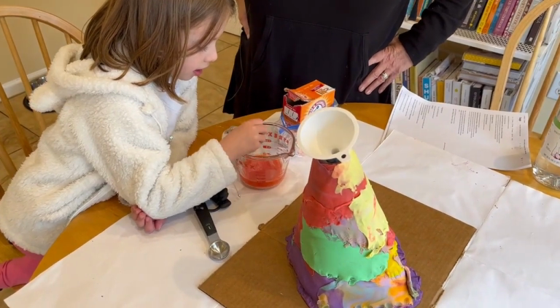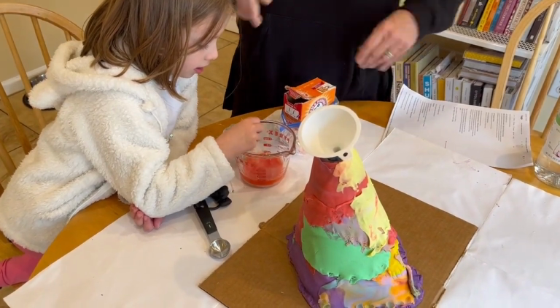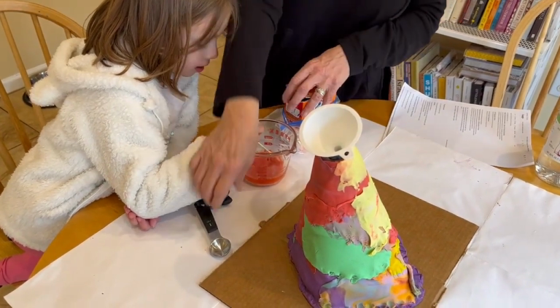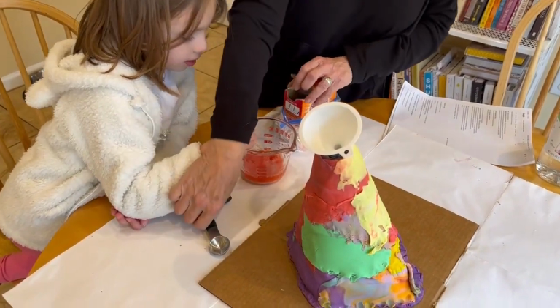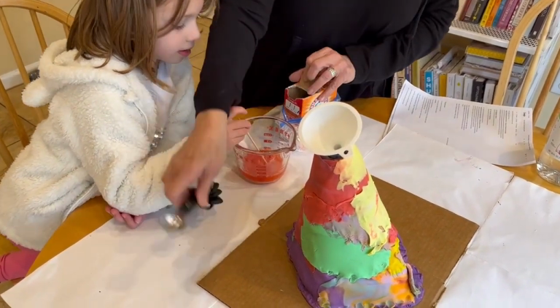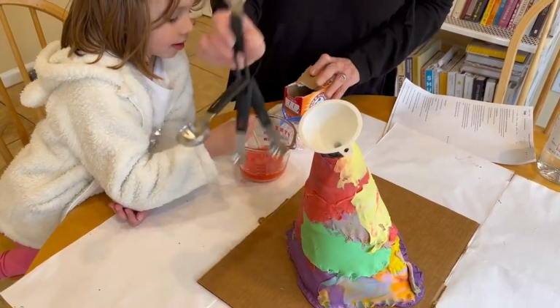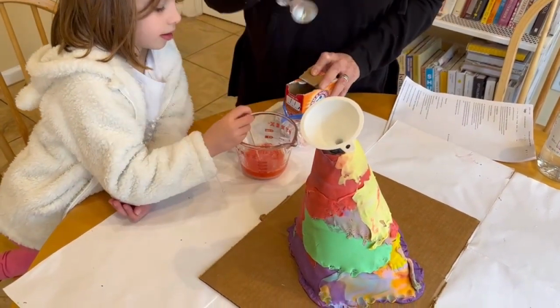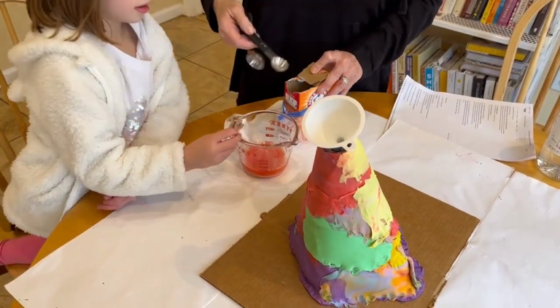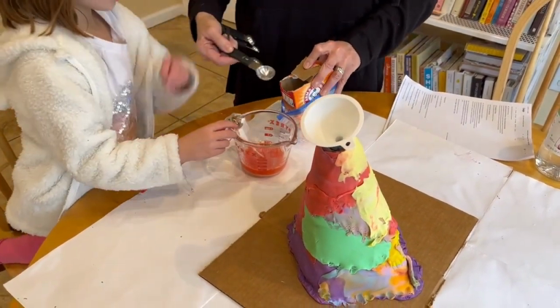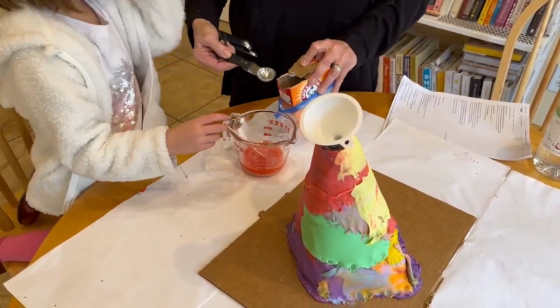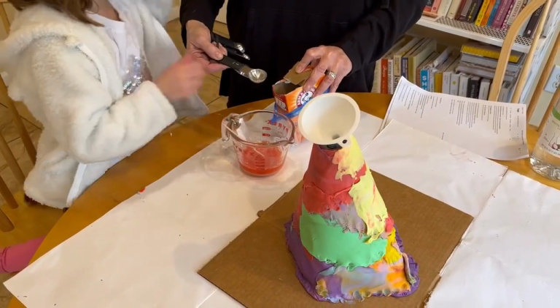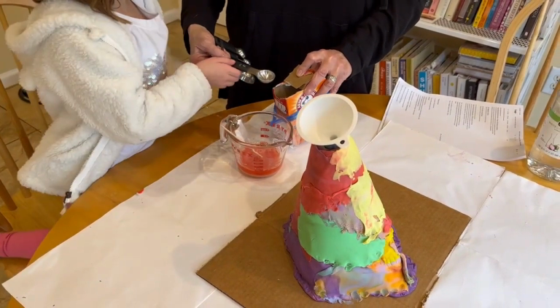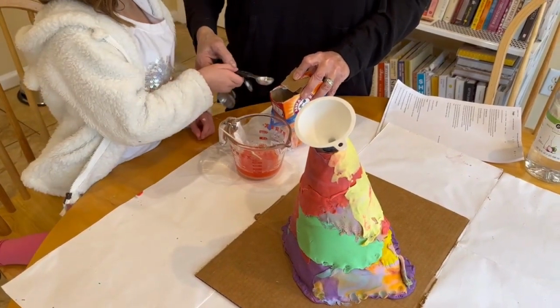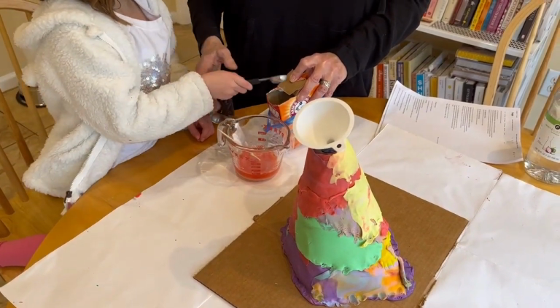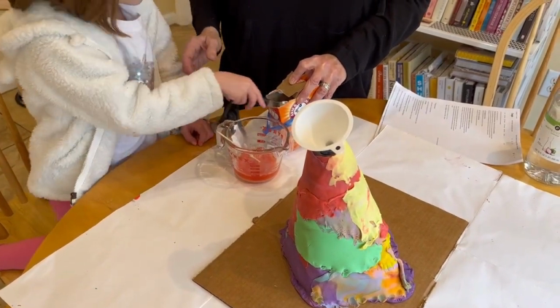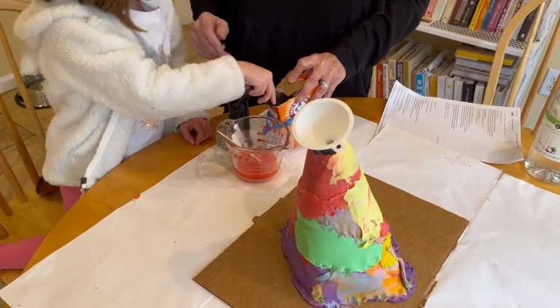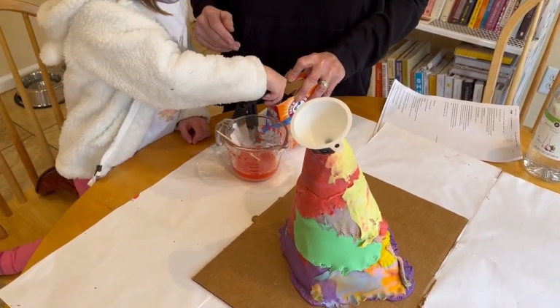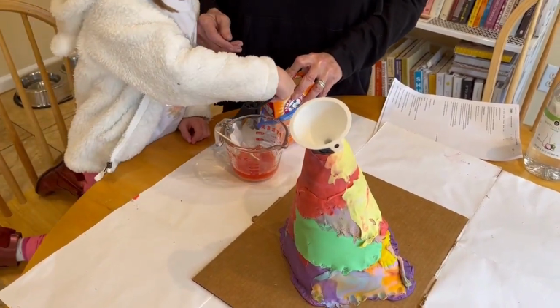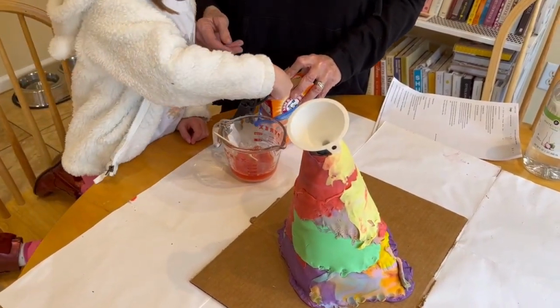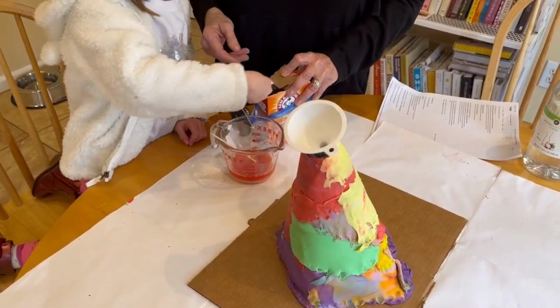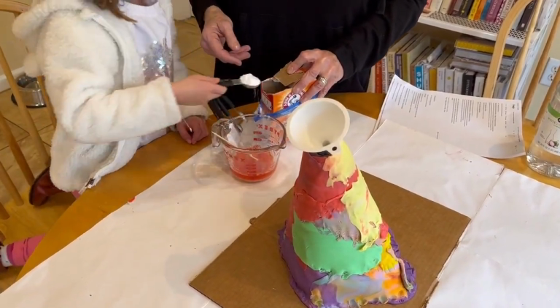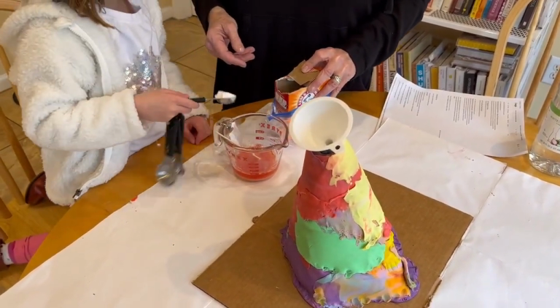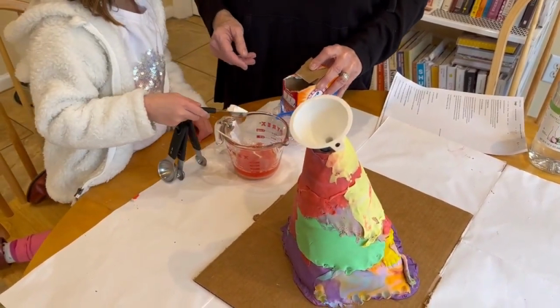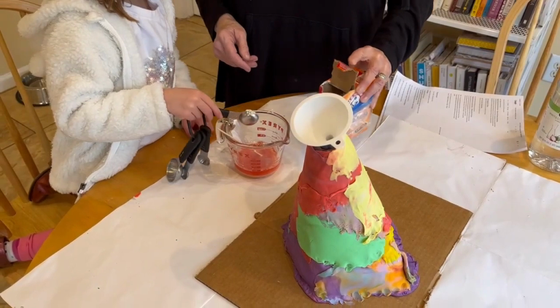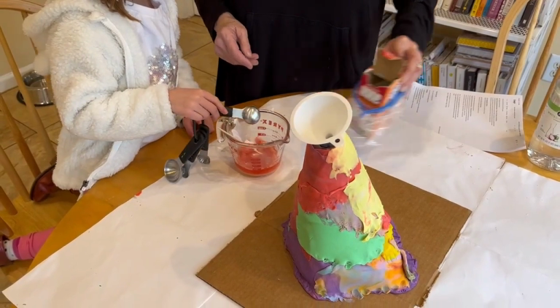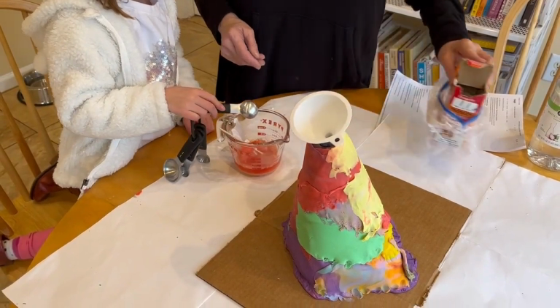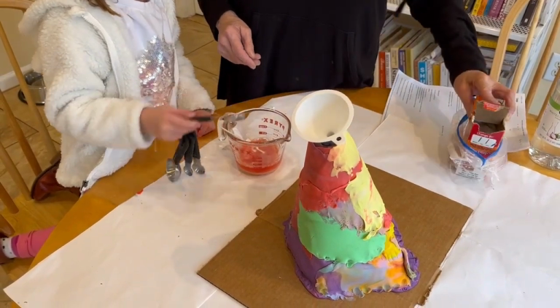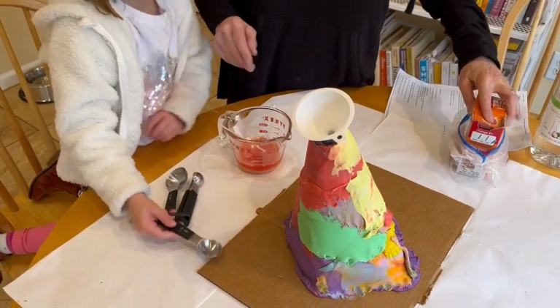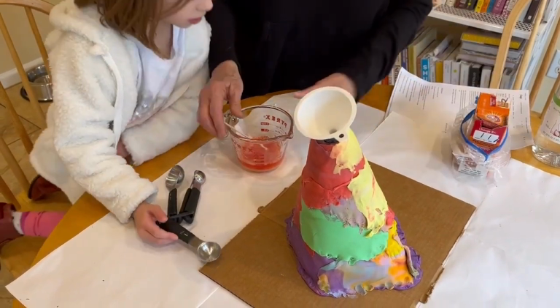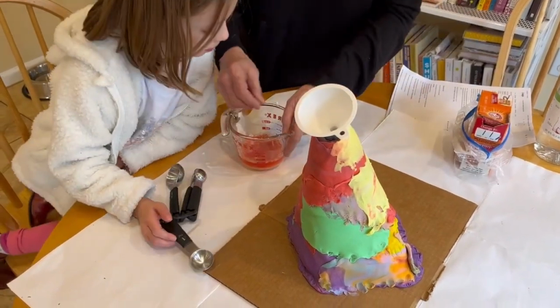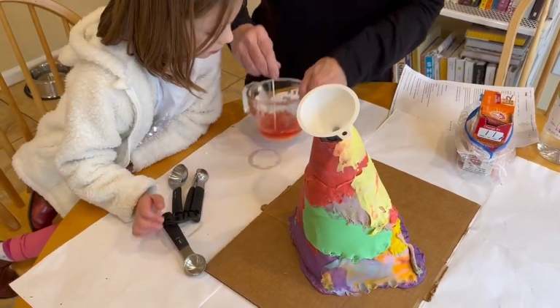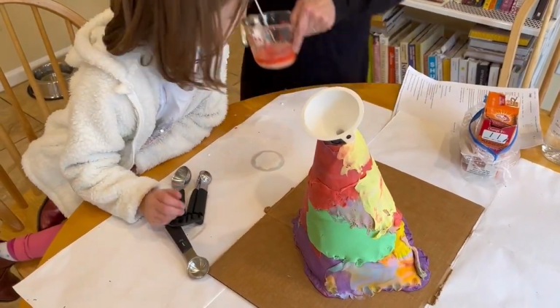Should I put more baking soda and water? I could put a little more. We'll put one more spoonful of this and I'll get some more water. So it's five cups now. Five spoons, right? Five. All right, let me get a little more water.